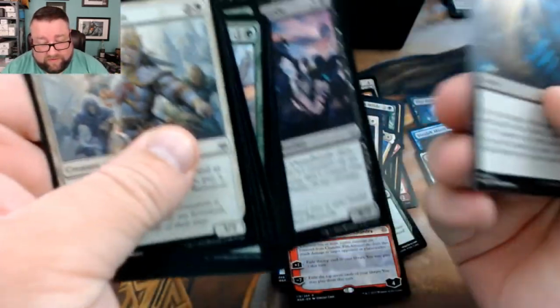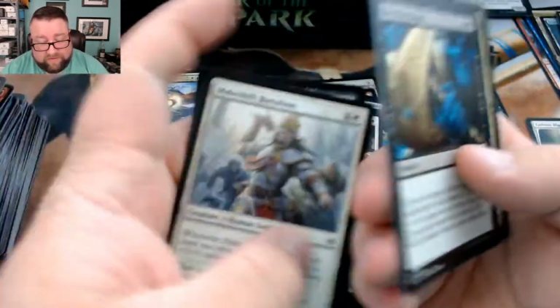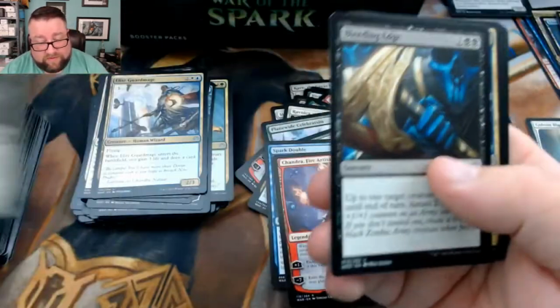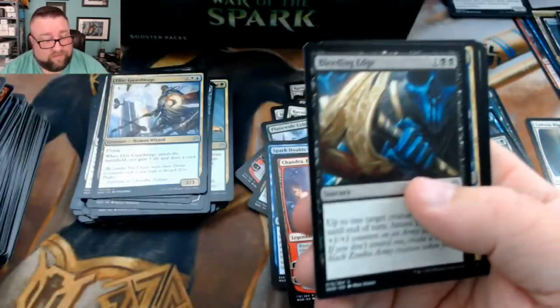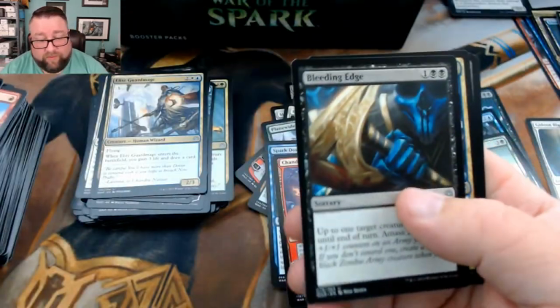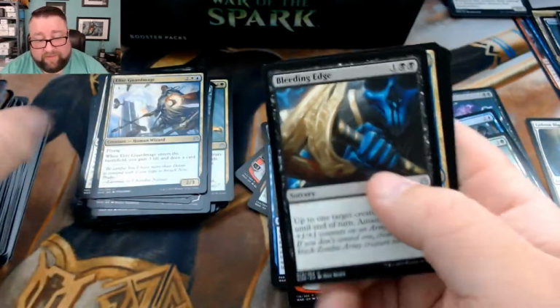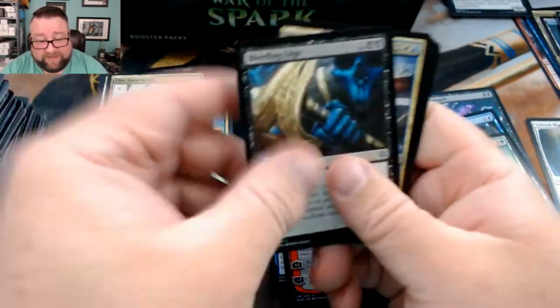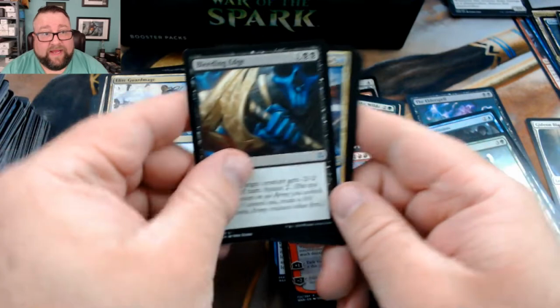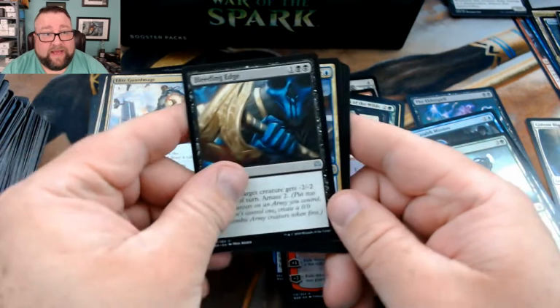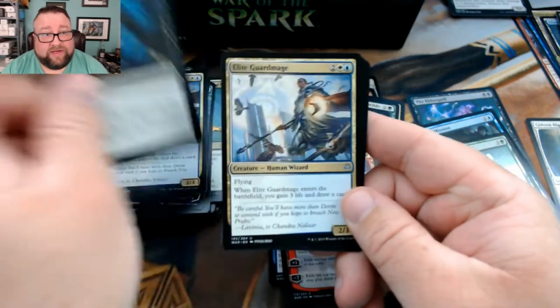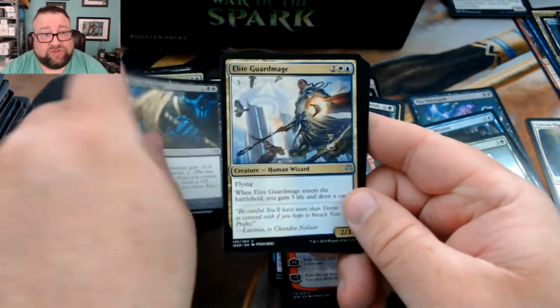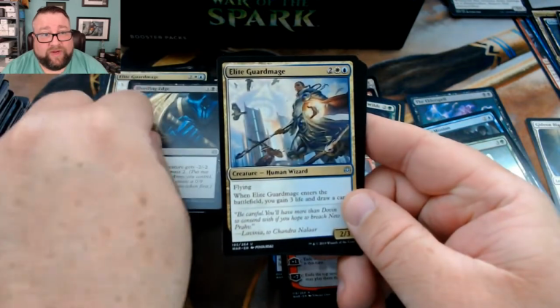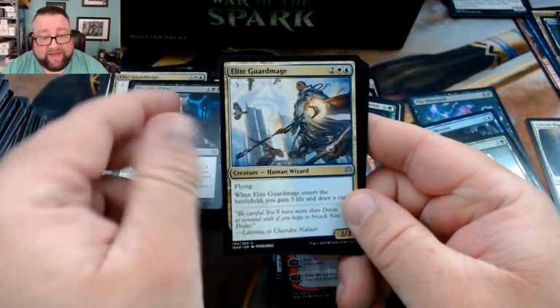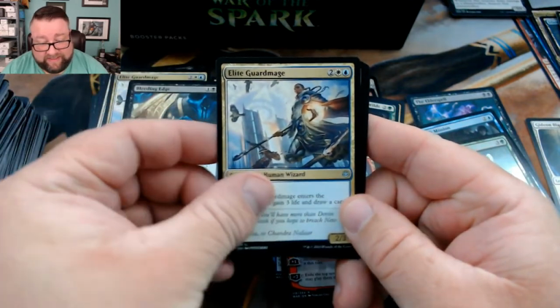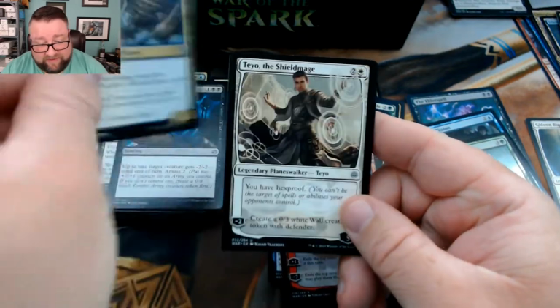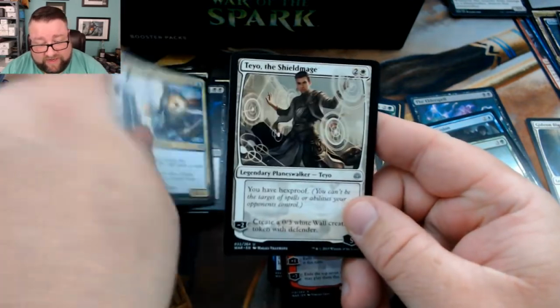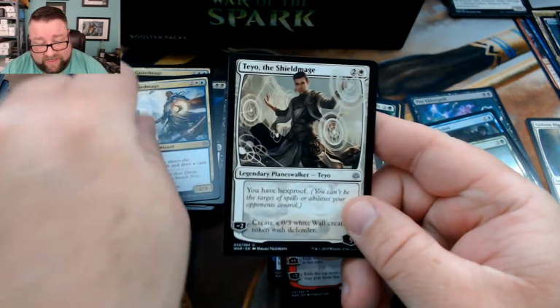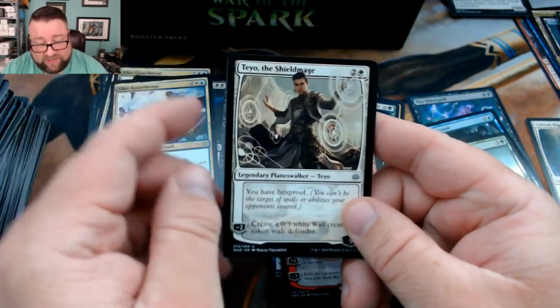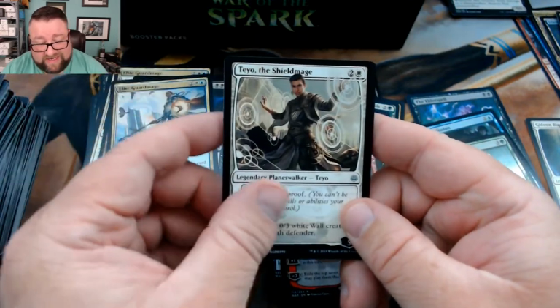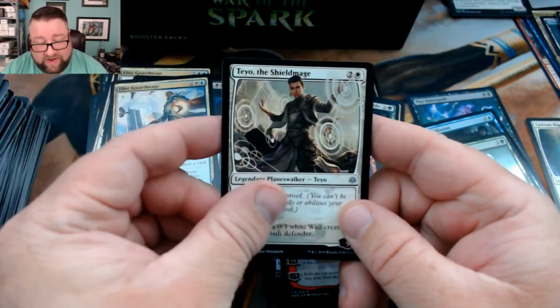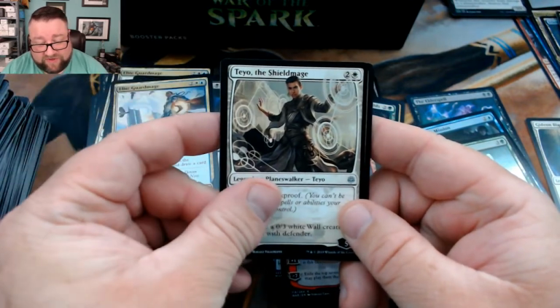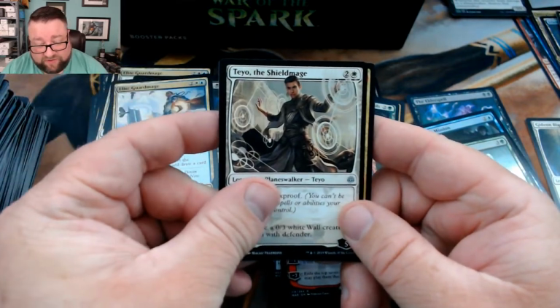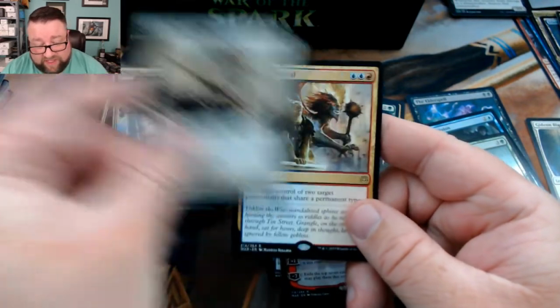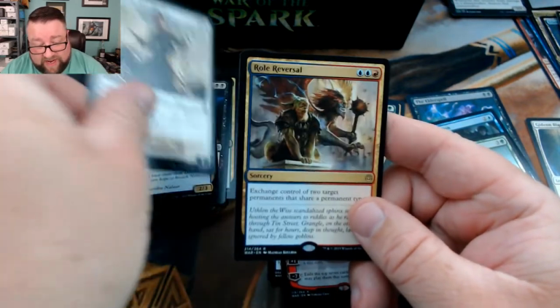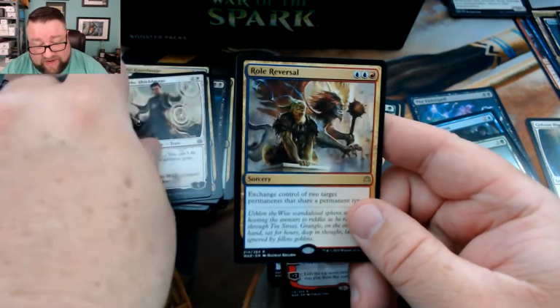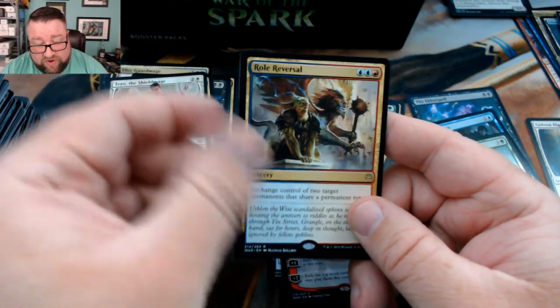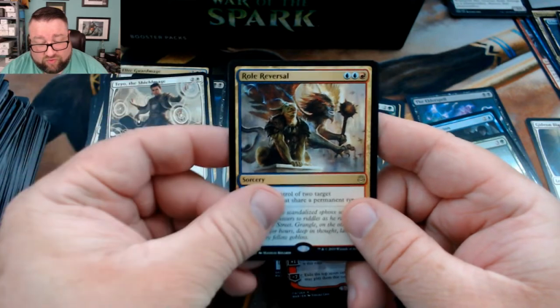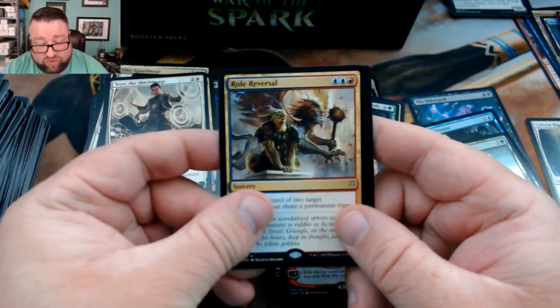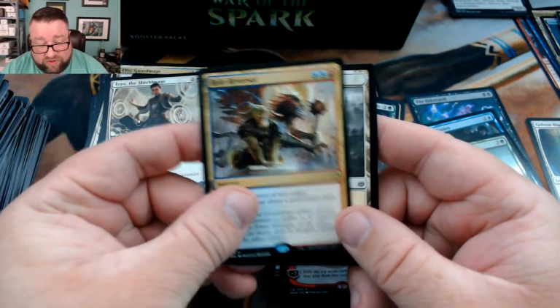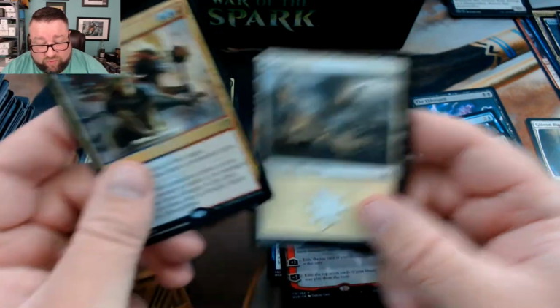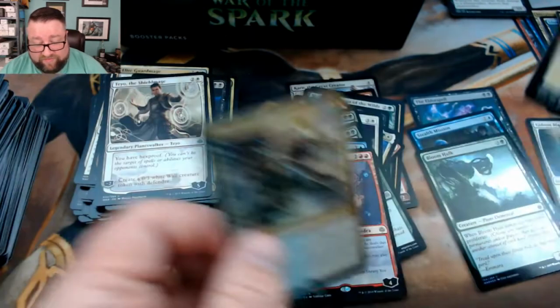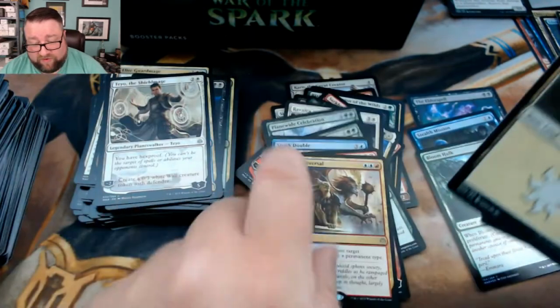We got Bleeding Edge, Elite Guild Mage, Tamiyo the Shield Mage, and Roll Reversal.